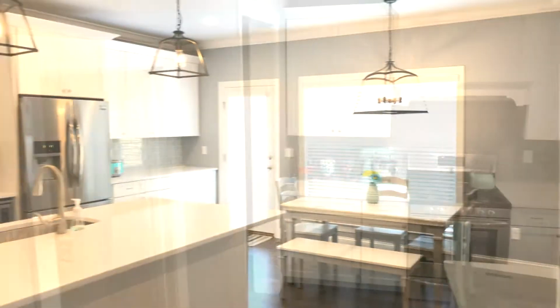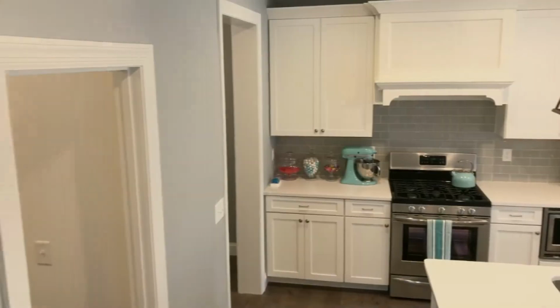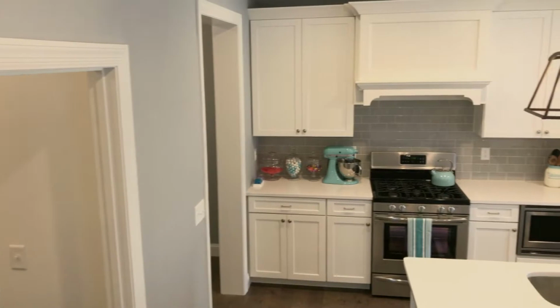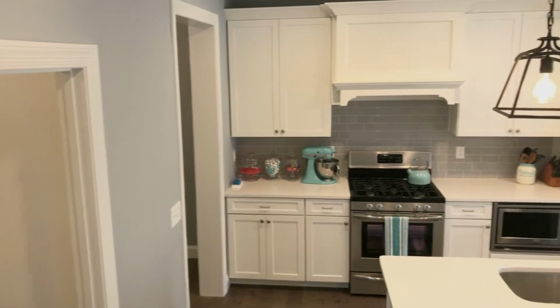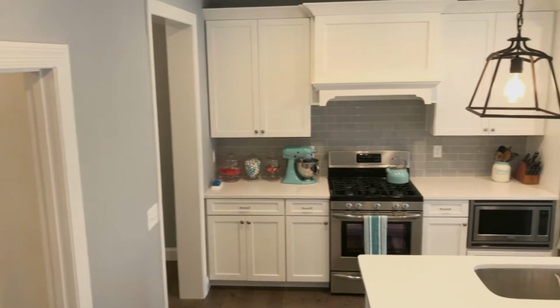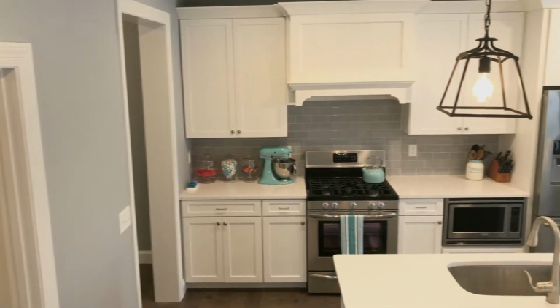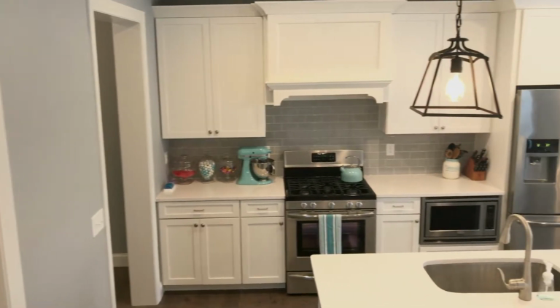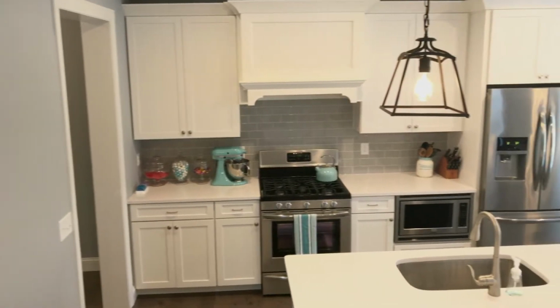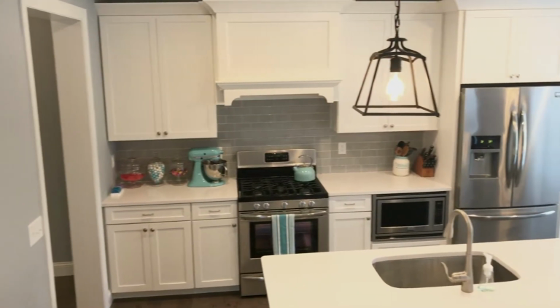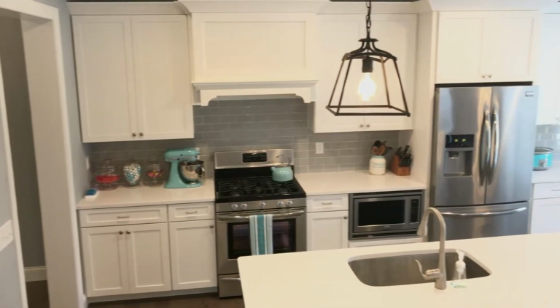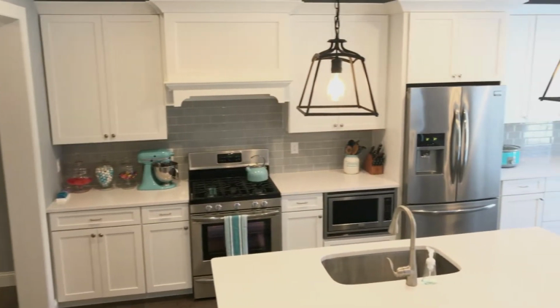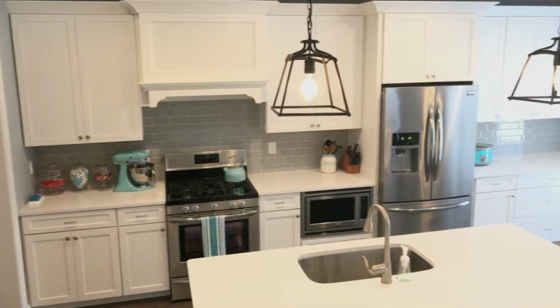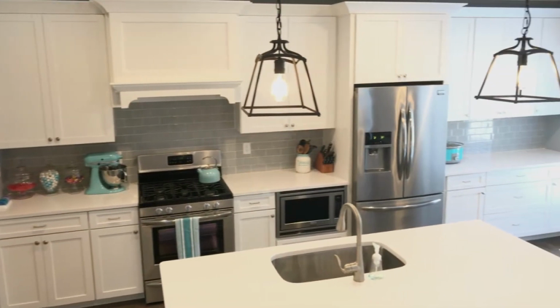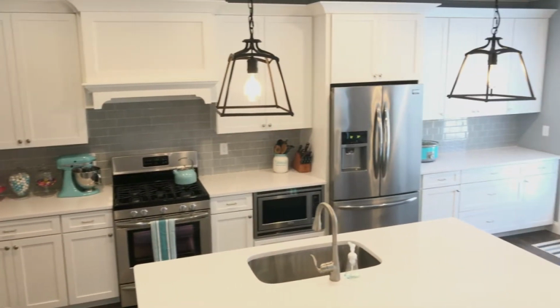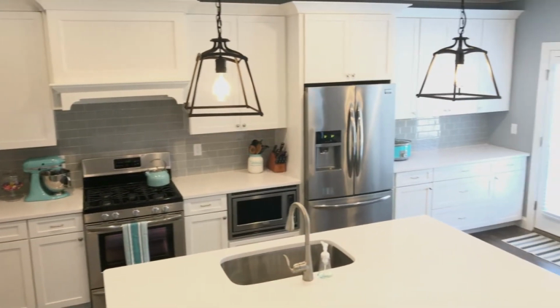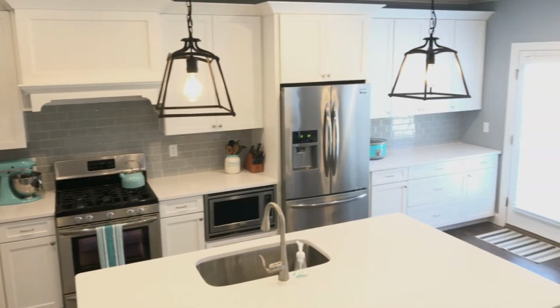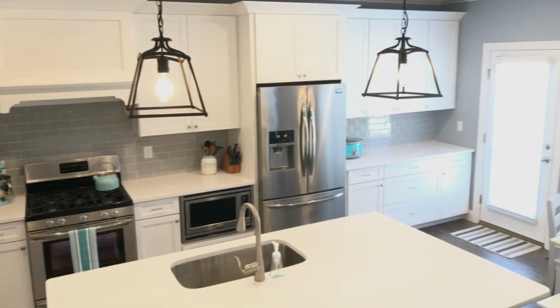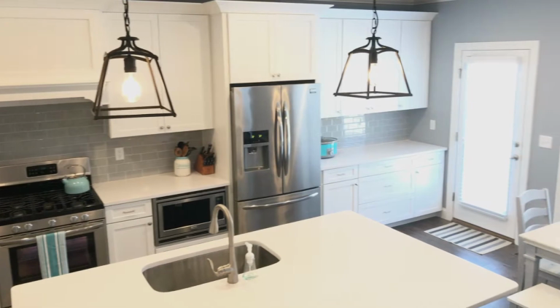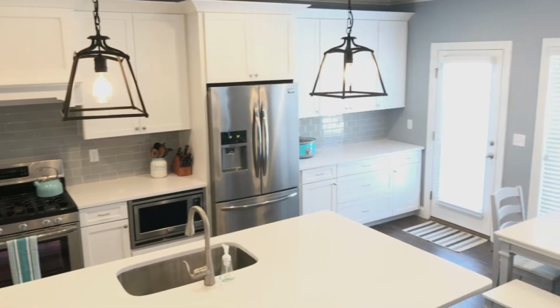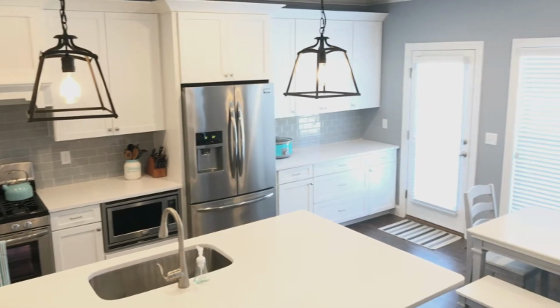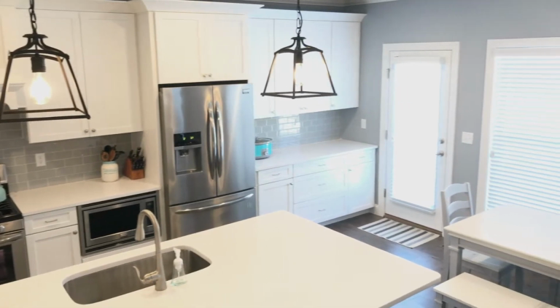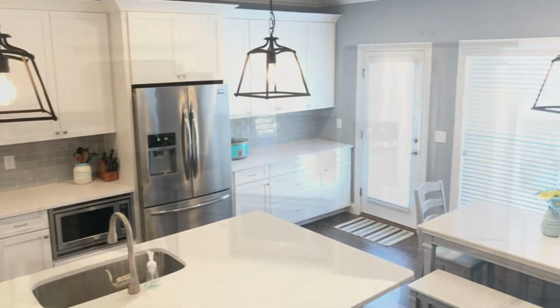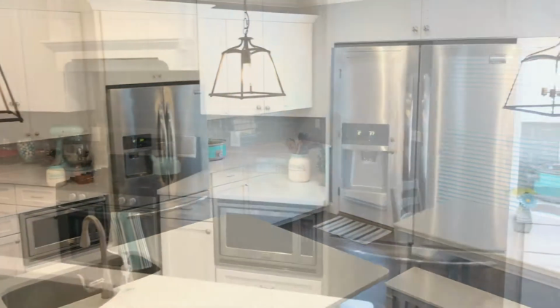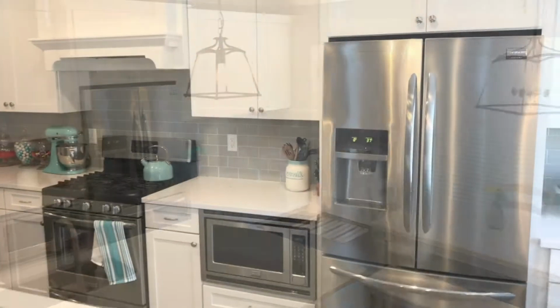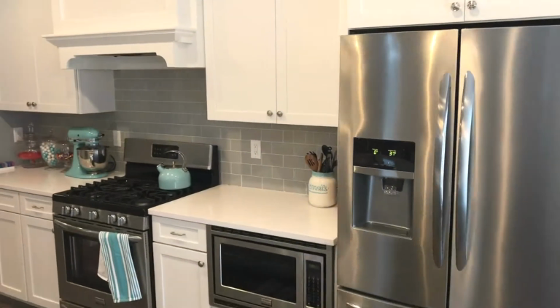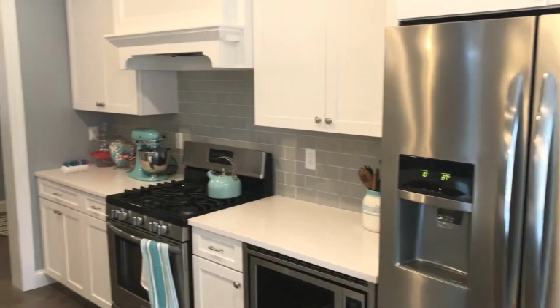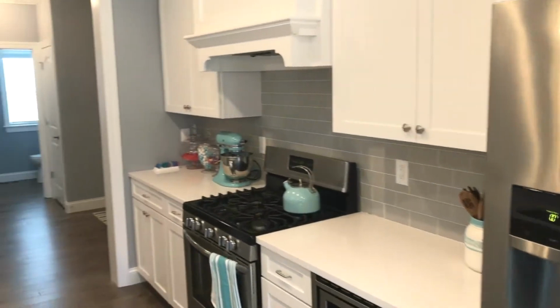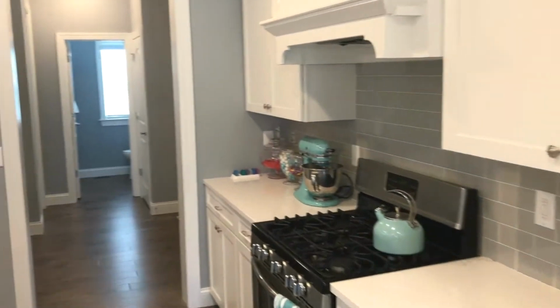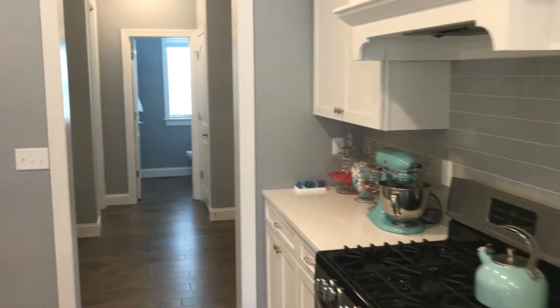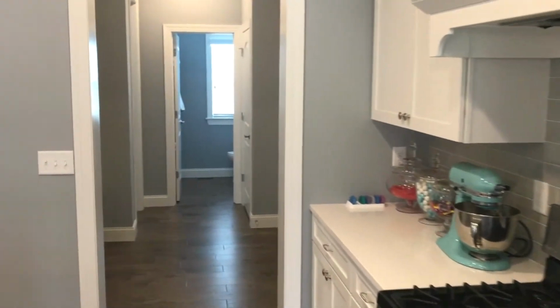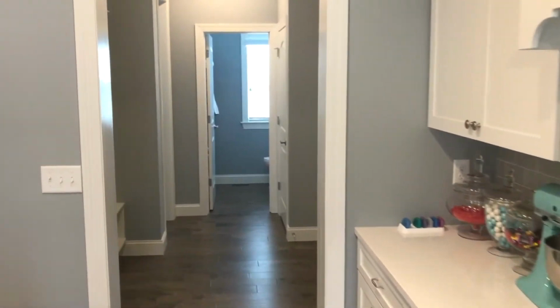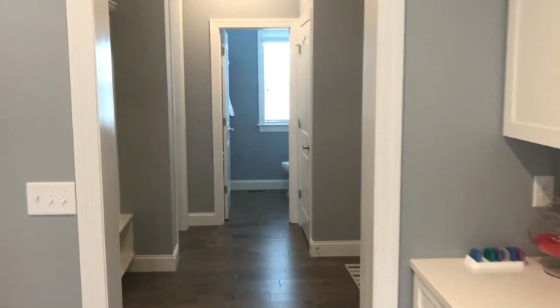The completely custom kitchen is gorgeous and features a walk-in pantry, stainless appliances, modern white cabinets complete with quartz countertops, and a larger-than-life center island. Perfect for entertaining.